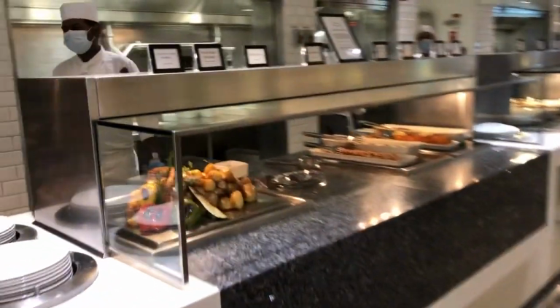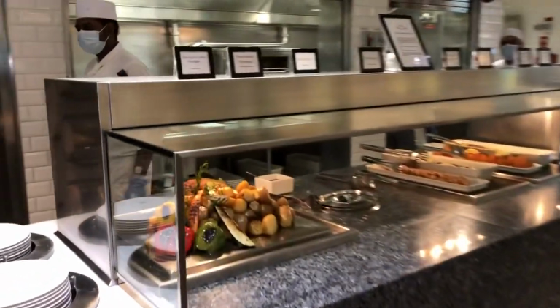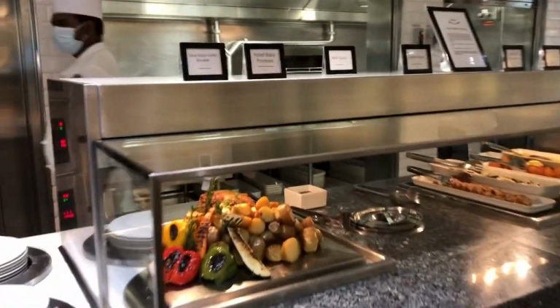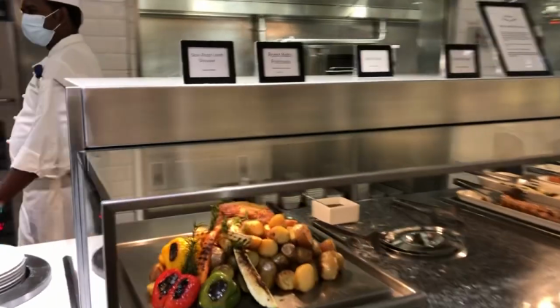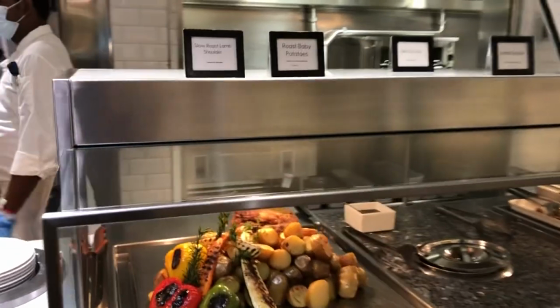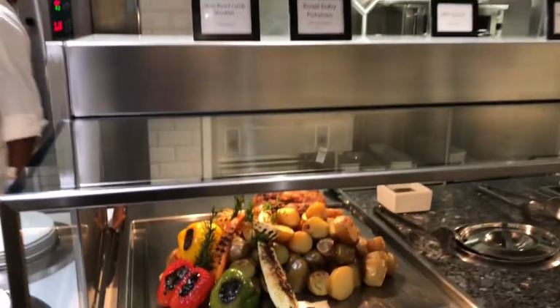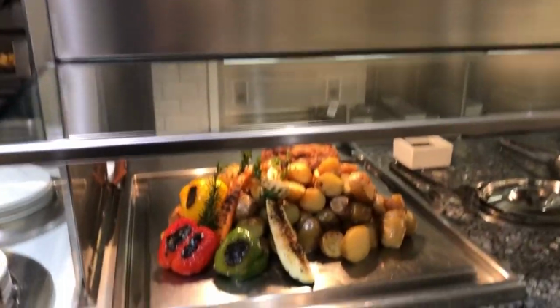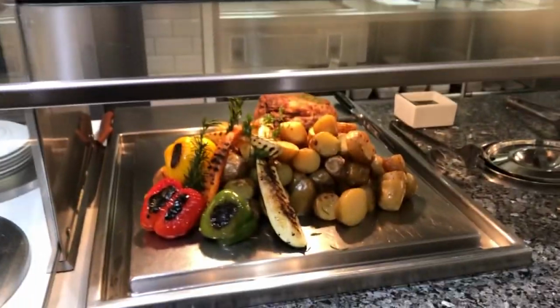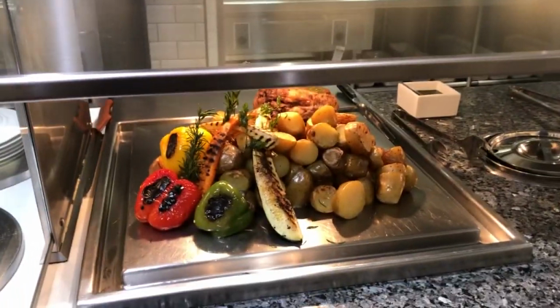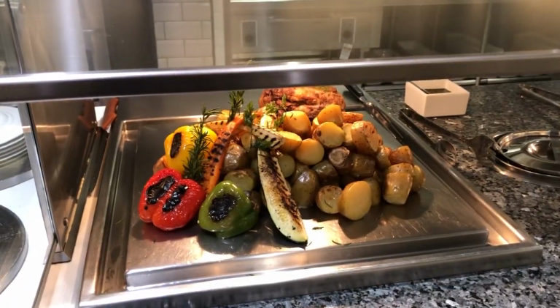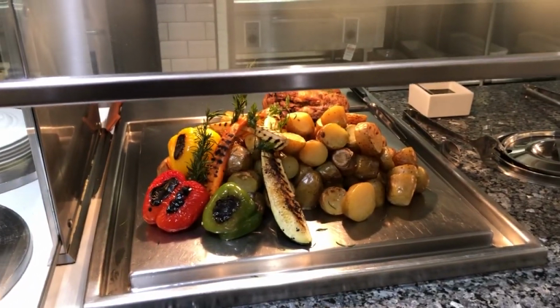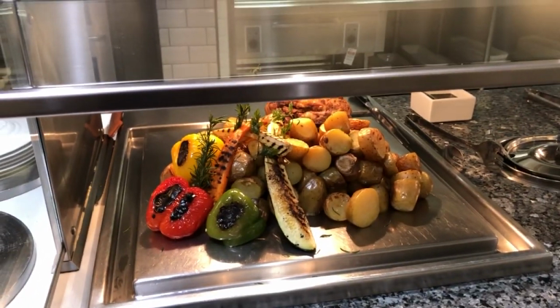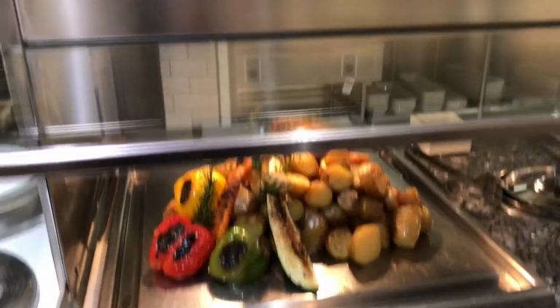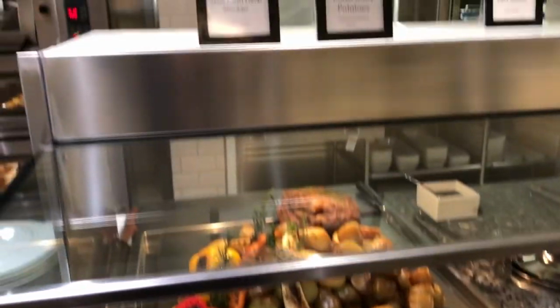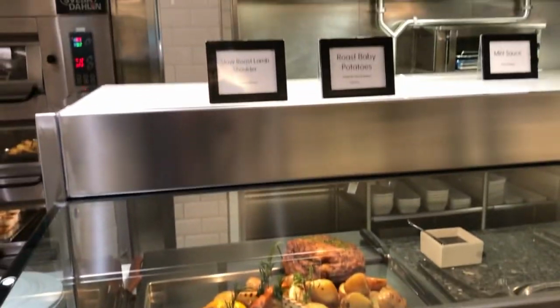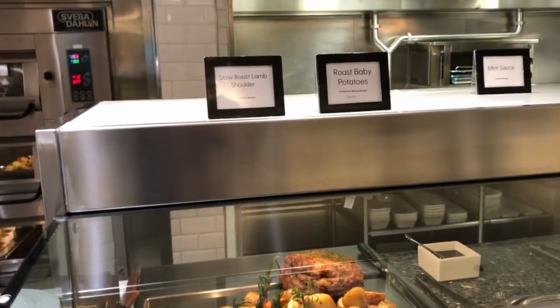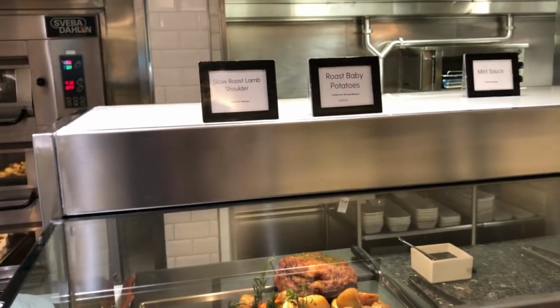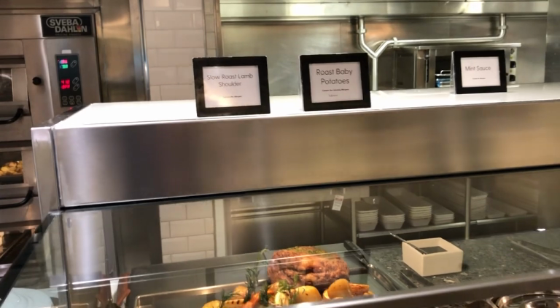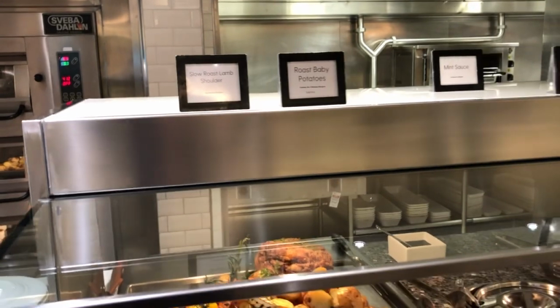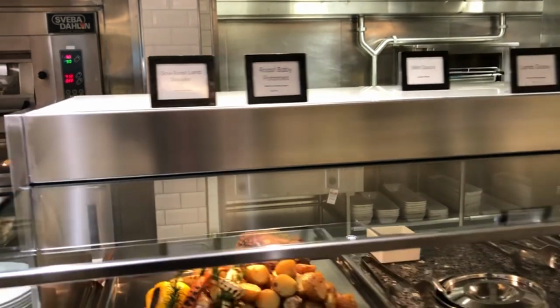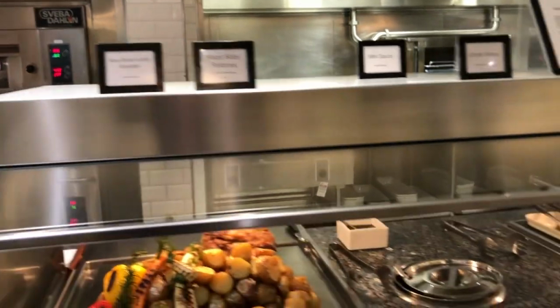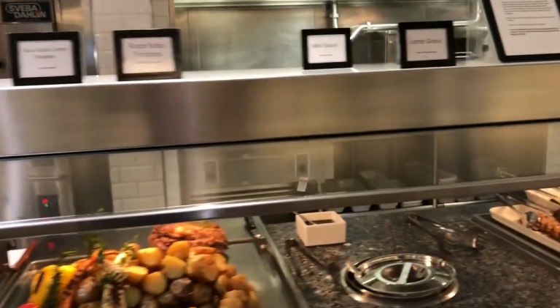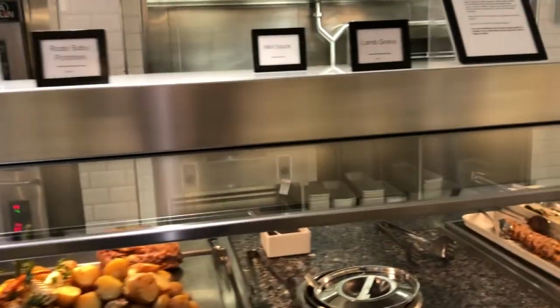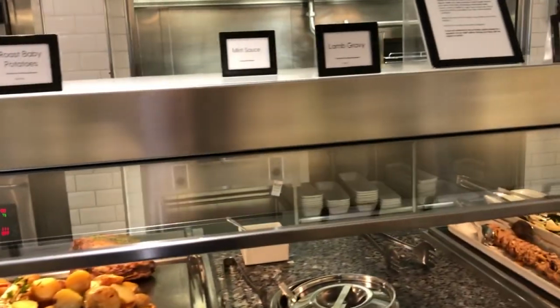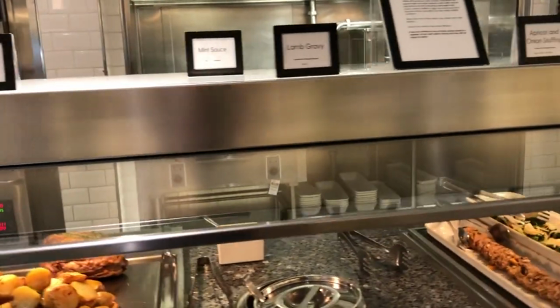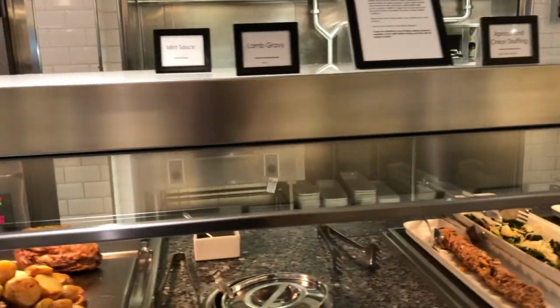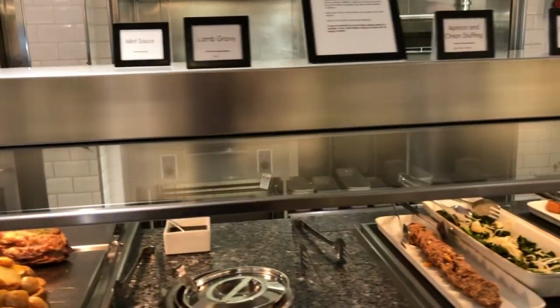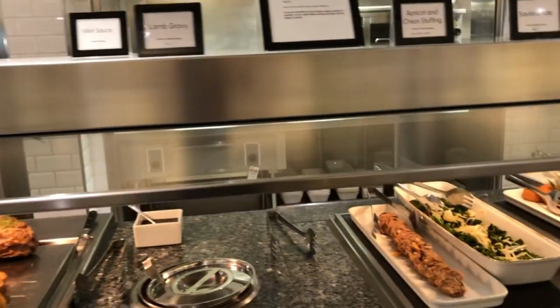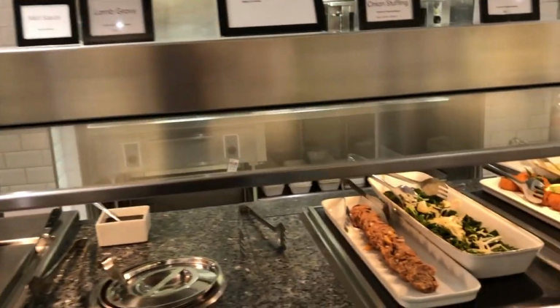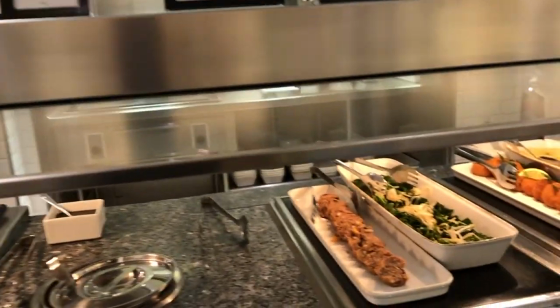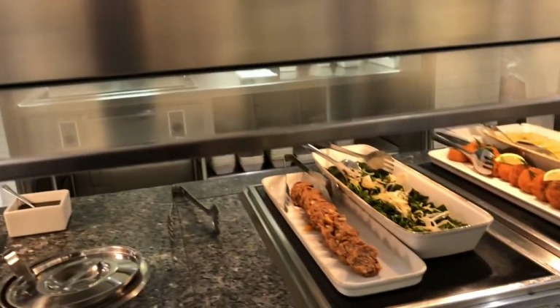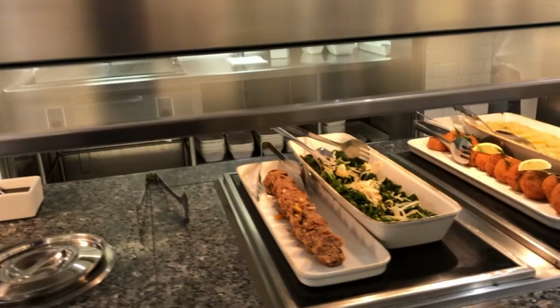We also have slow roast lamb, roast baby chicken, potatoes, and an onion stuffing.